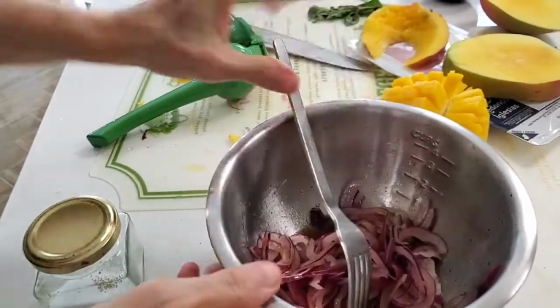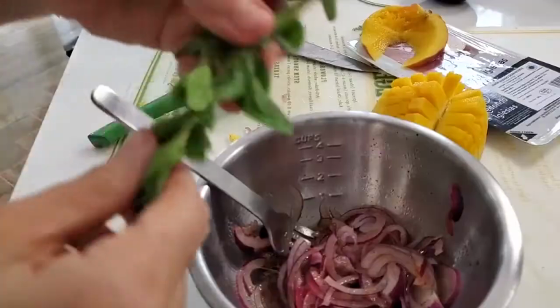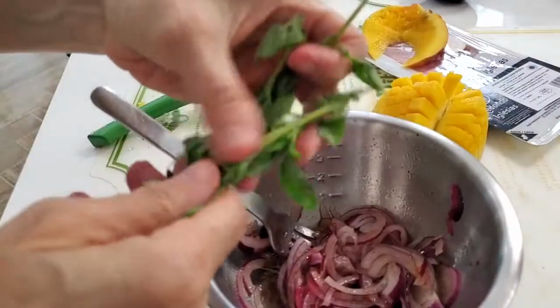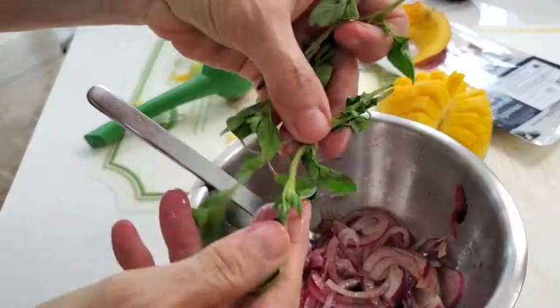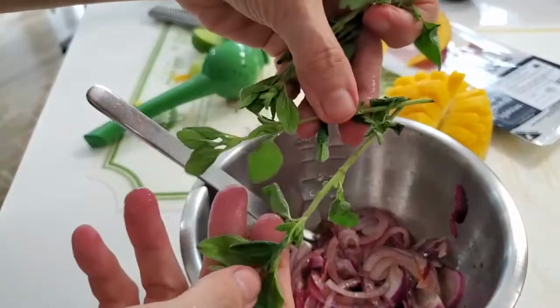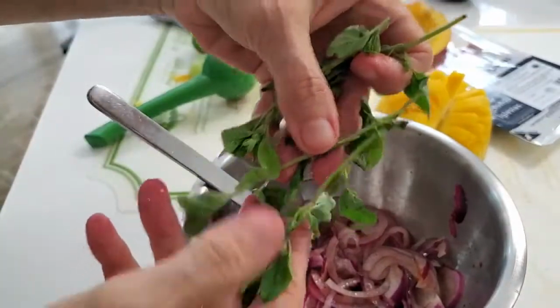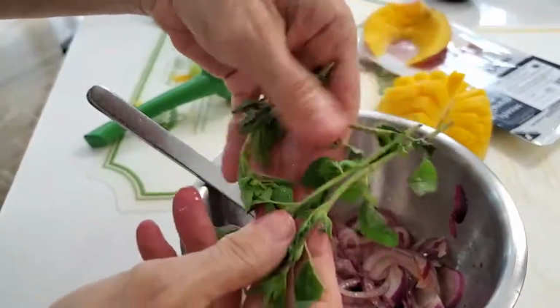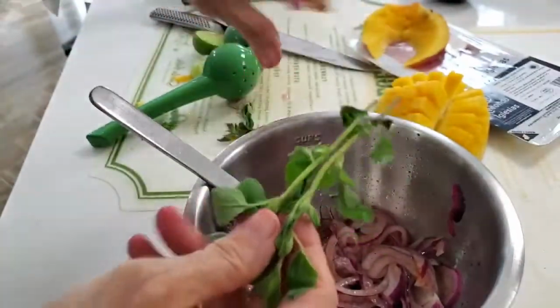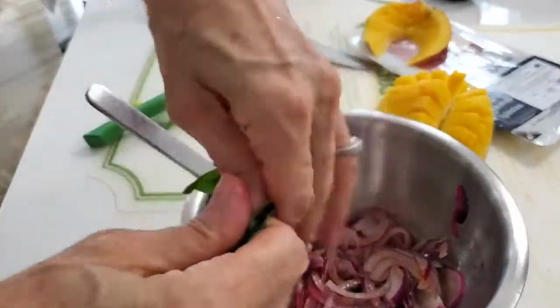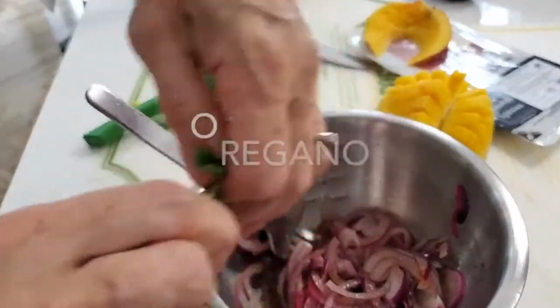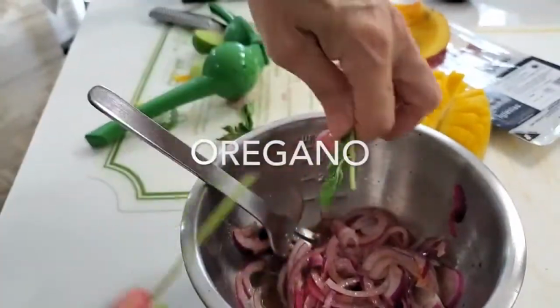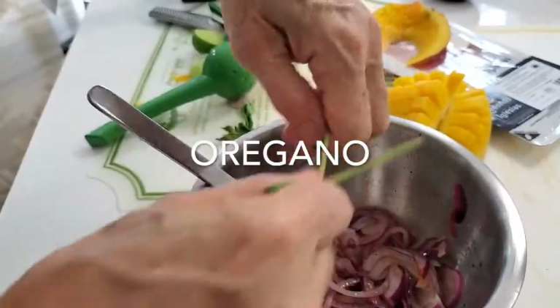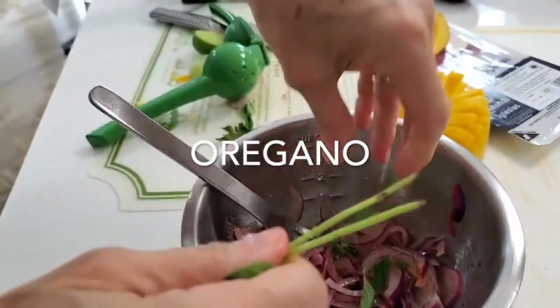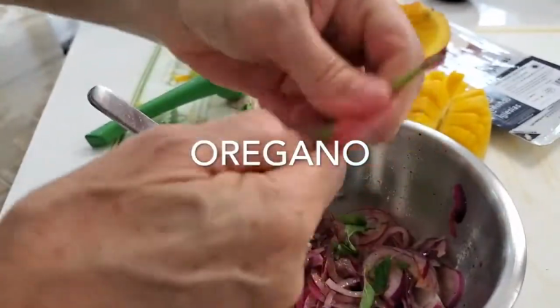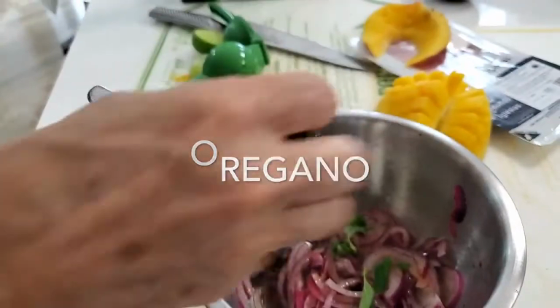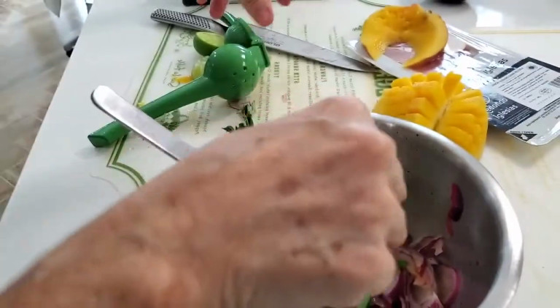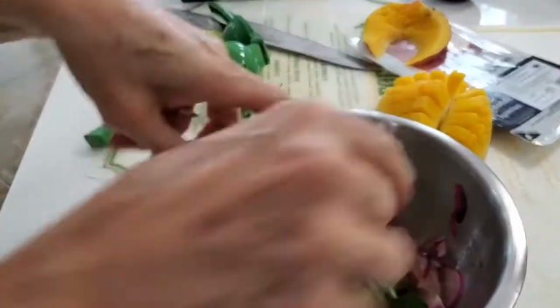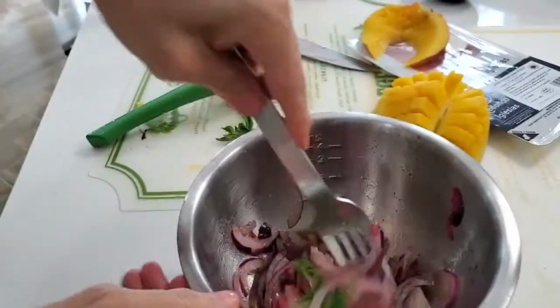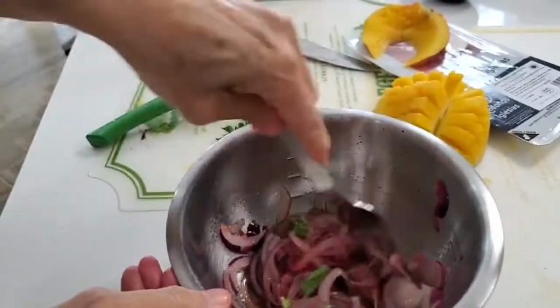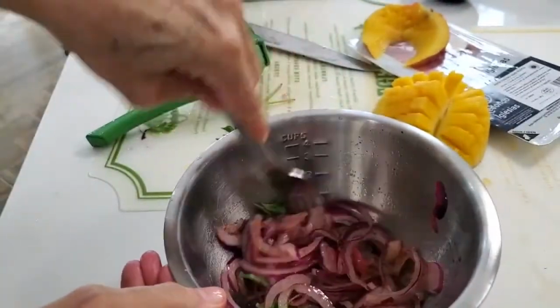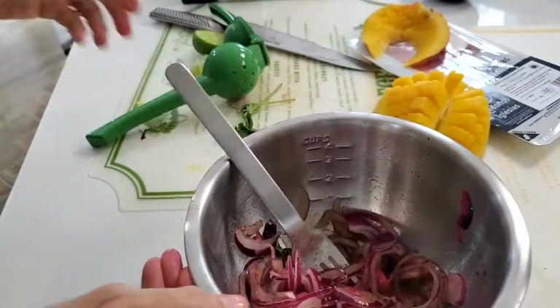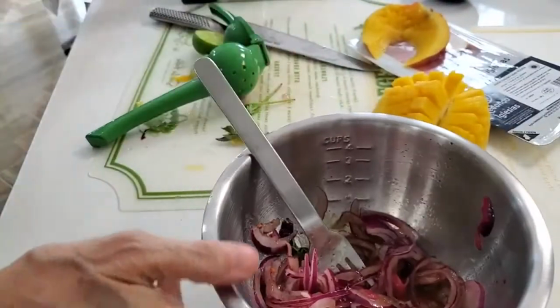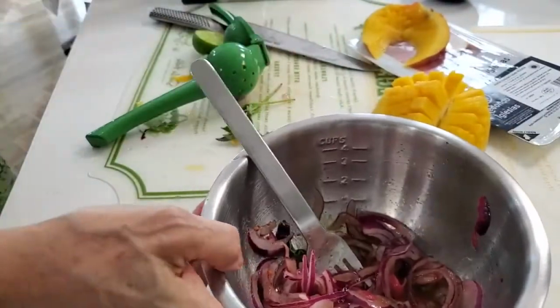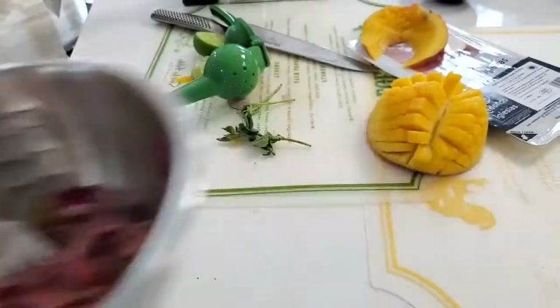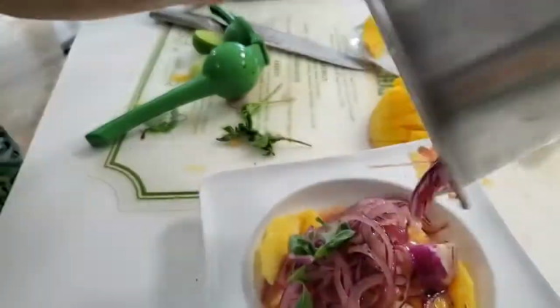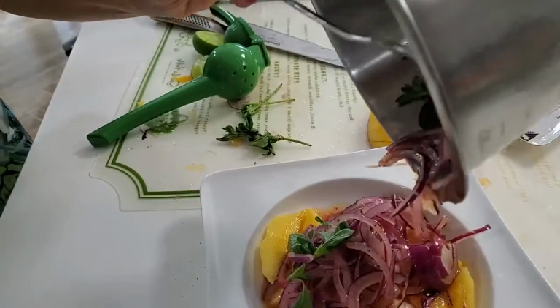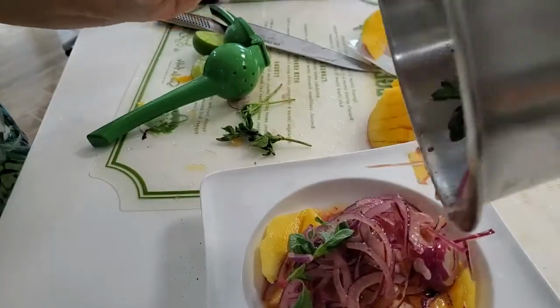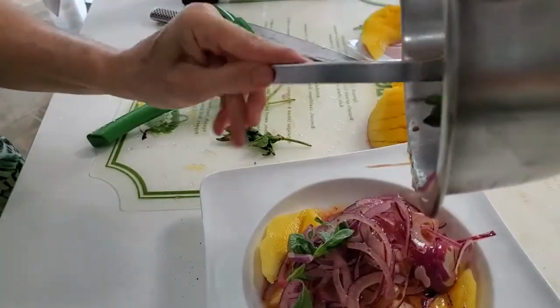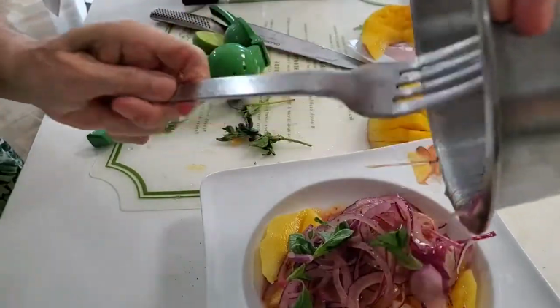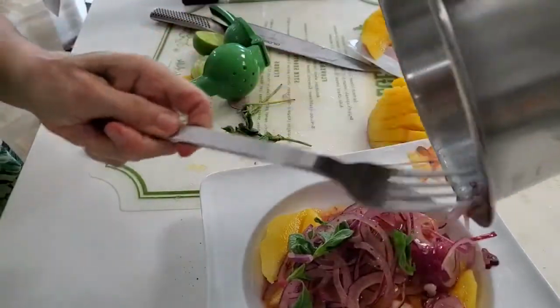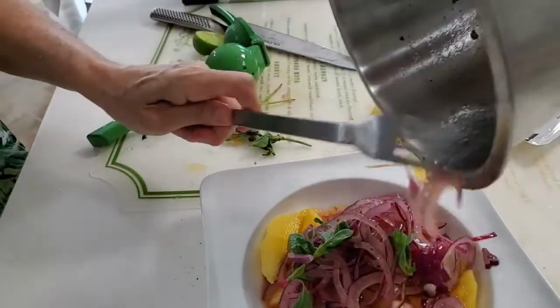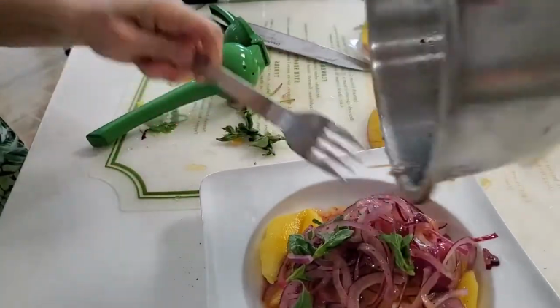On top of all of this we're going to add our delicious fresh oregano. If your oregano is dried, add it too. Now drop all of this delicious onion into our salad.